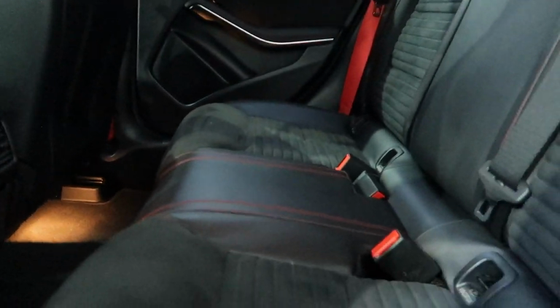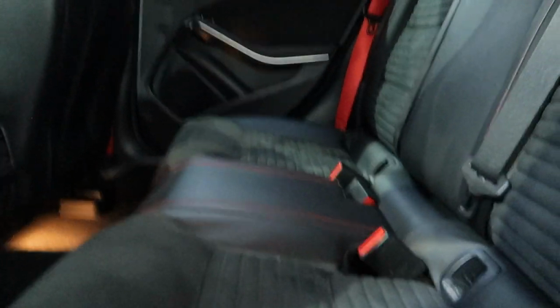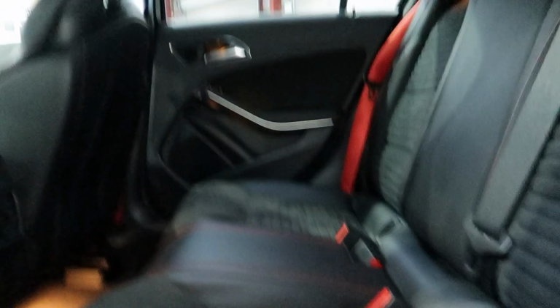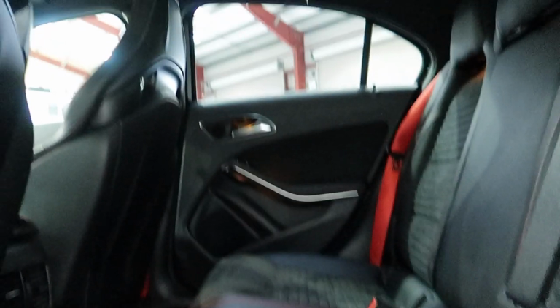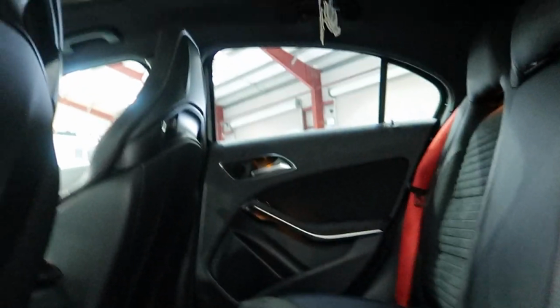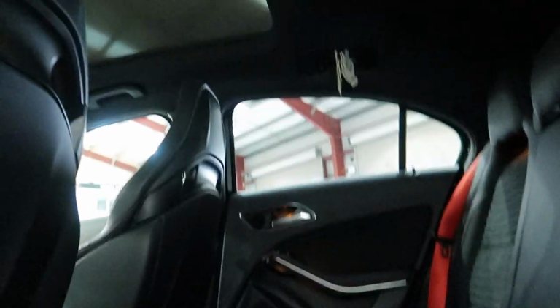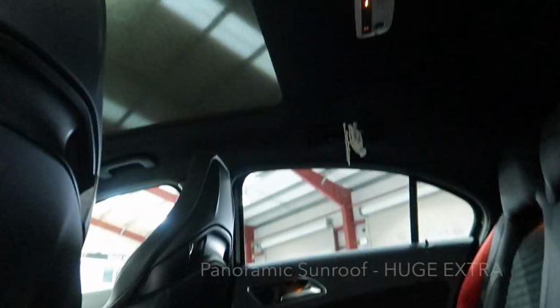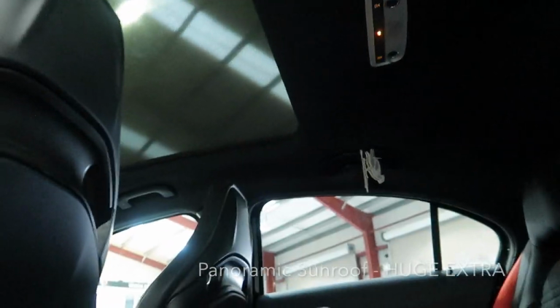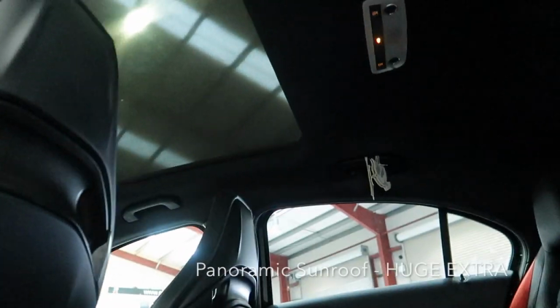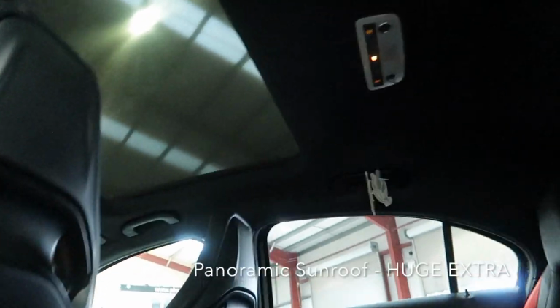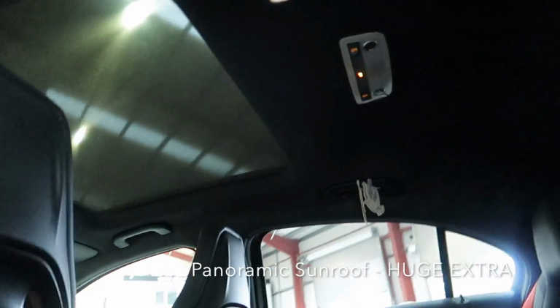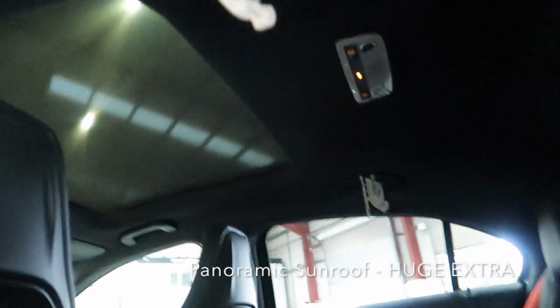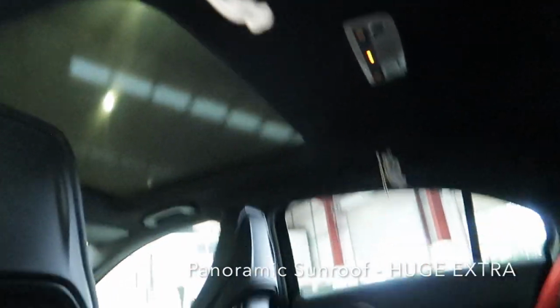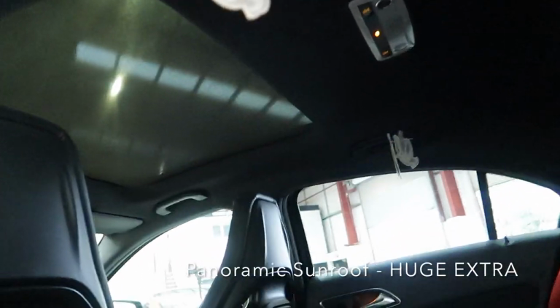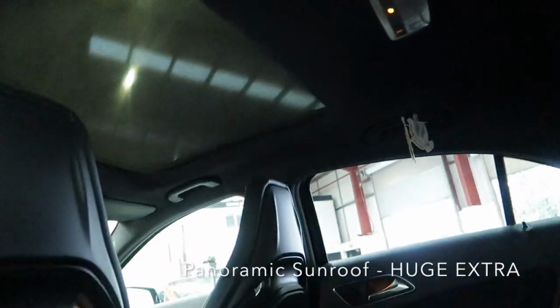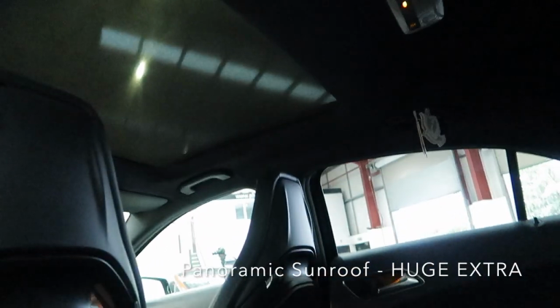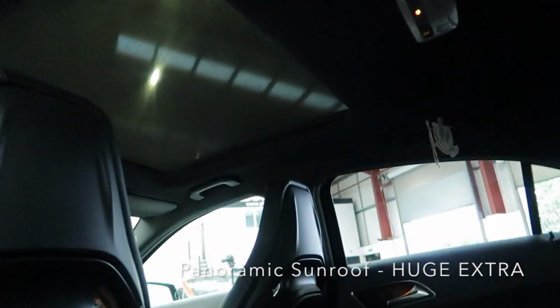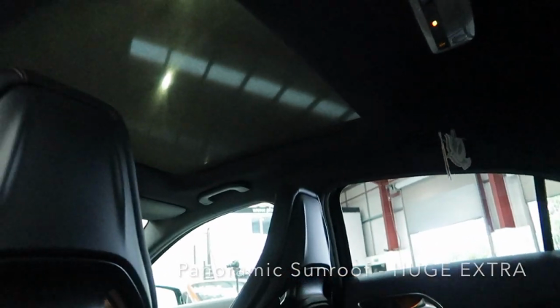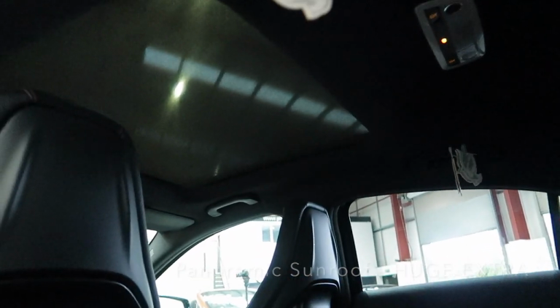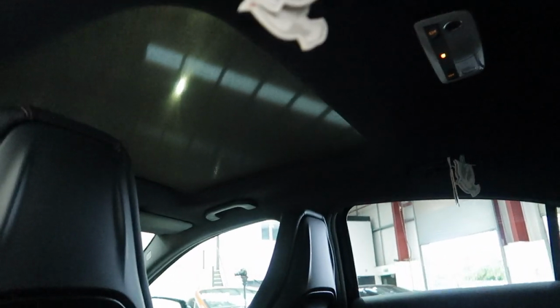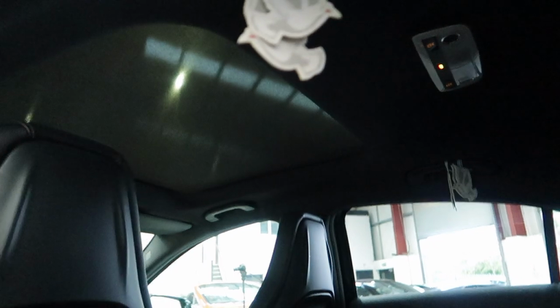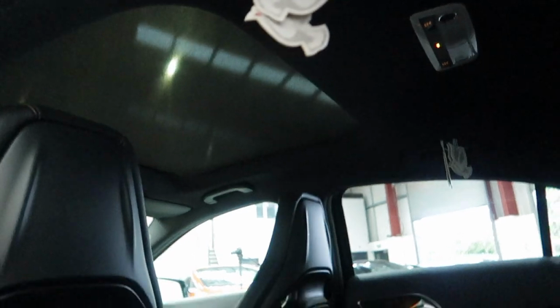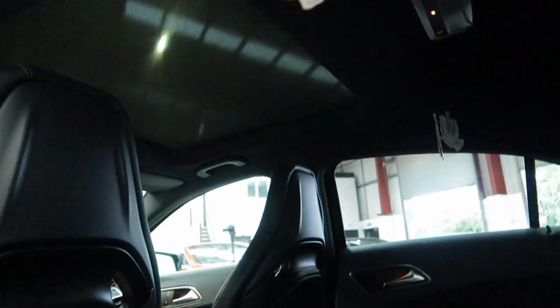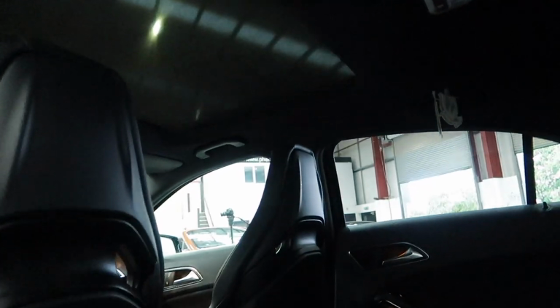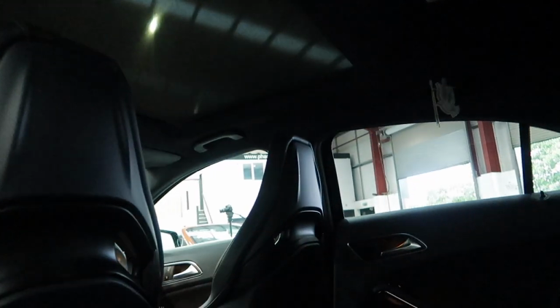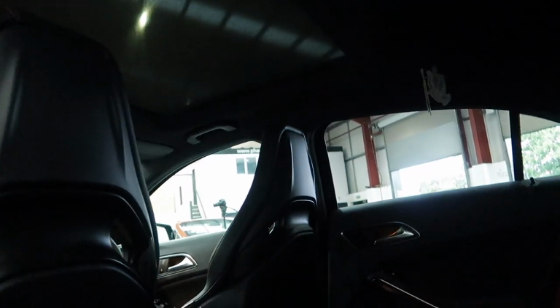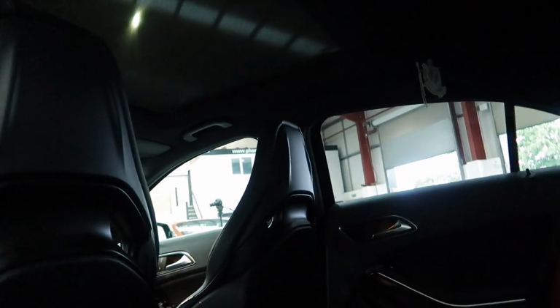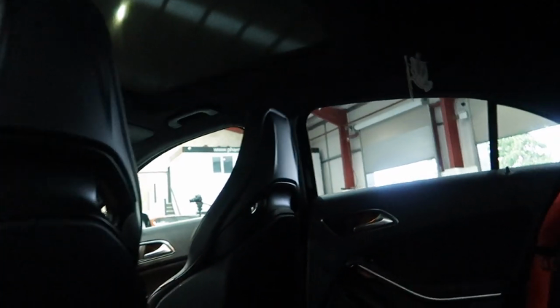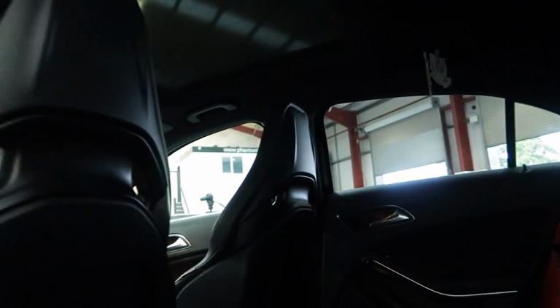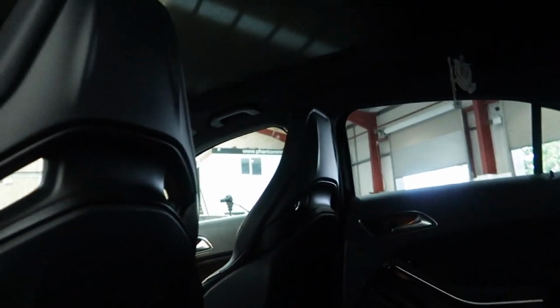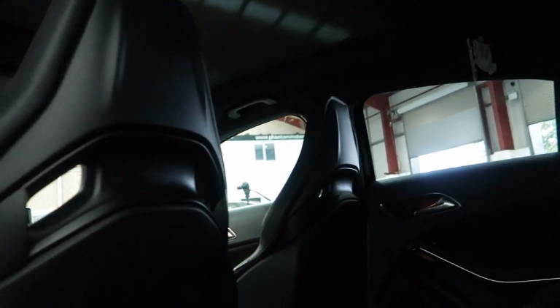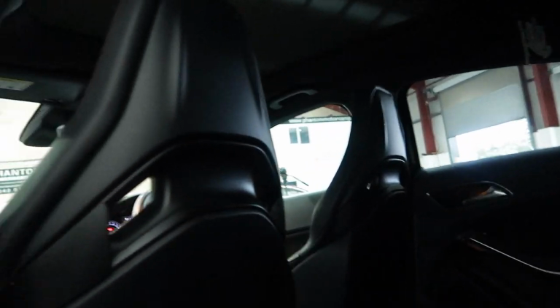This one's got the optional panoramic sunroof as well. At the moment it's covered by the sun blind — I'll show you that without it in a sec.